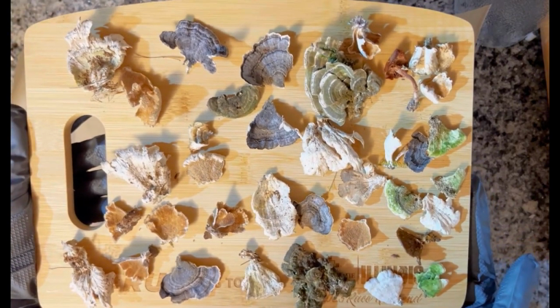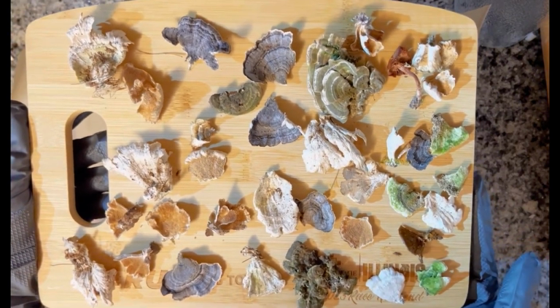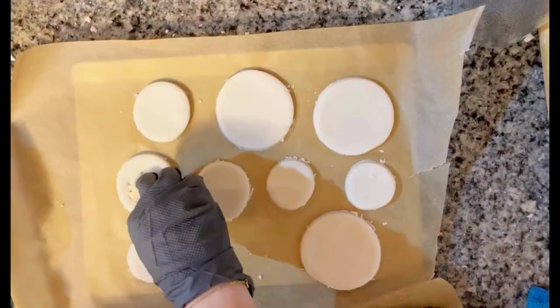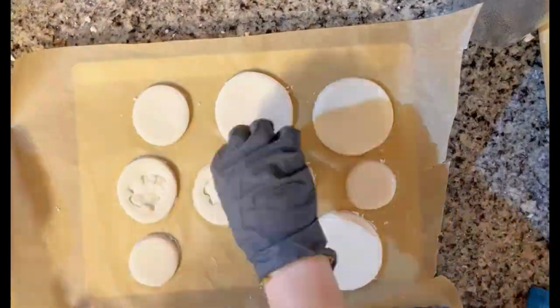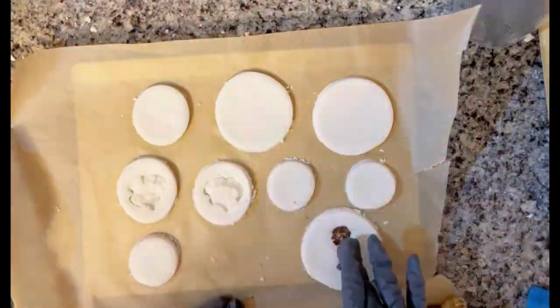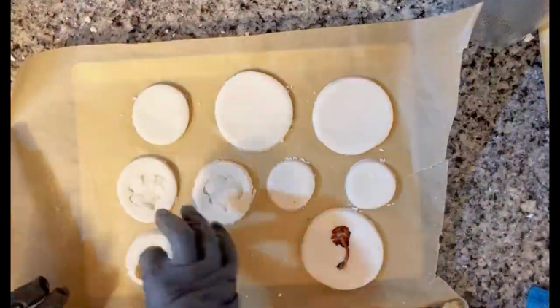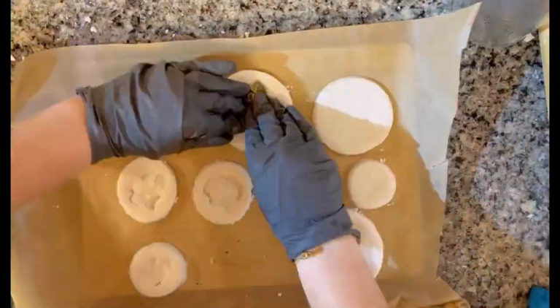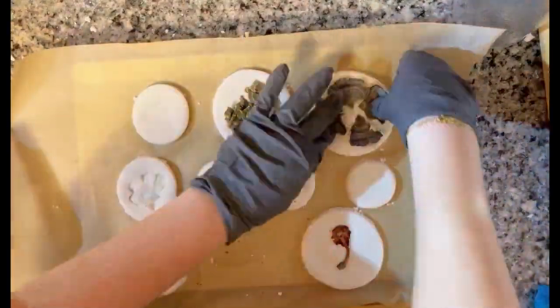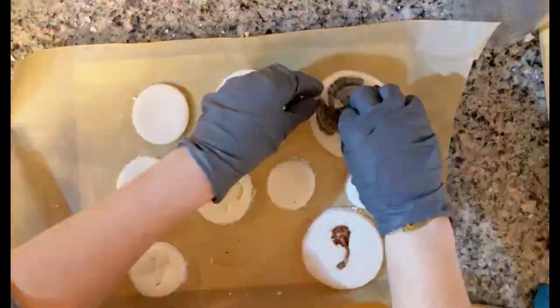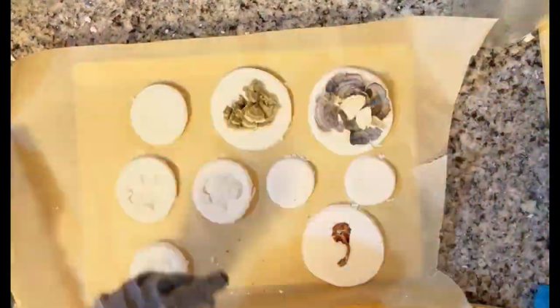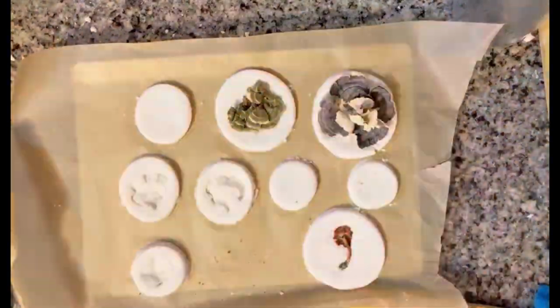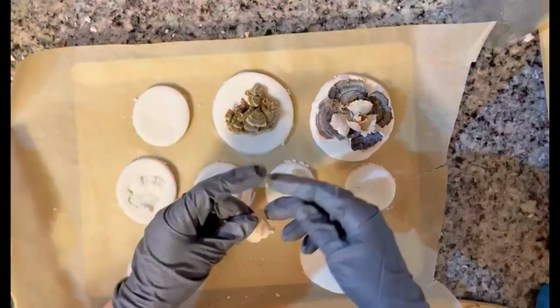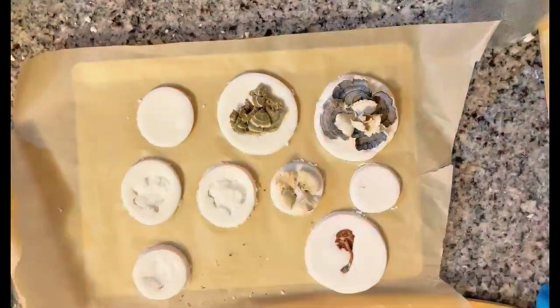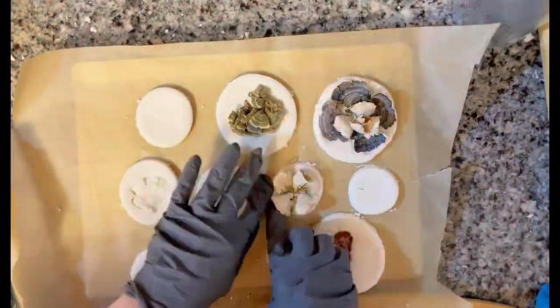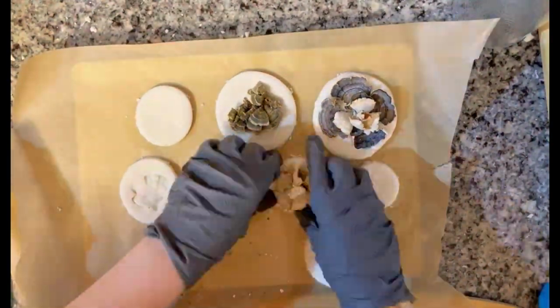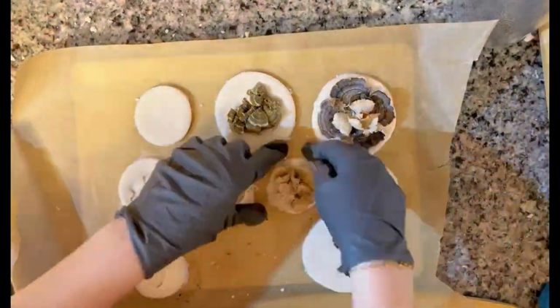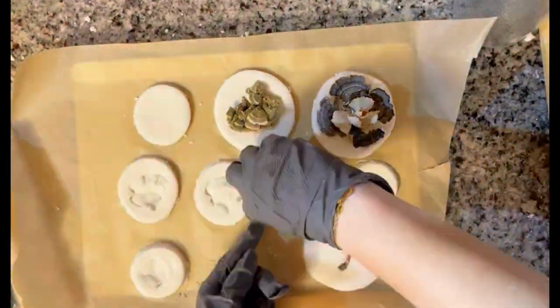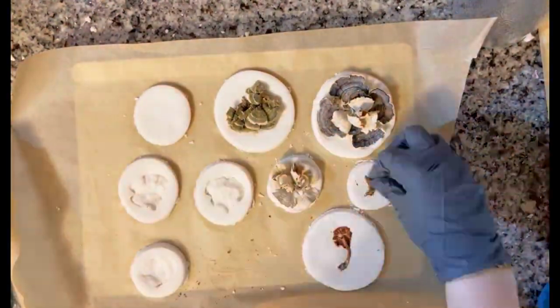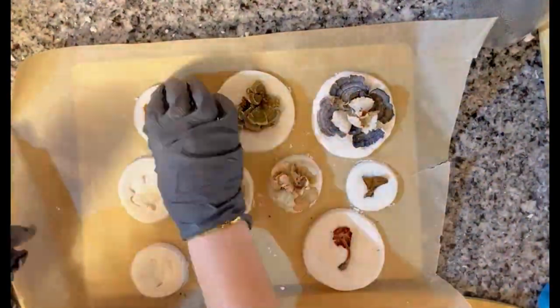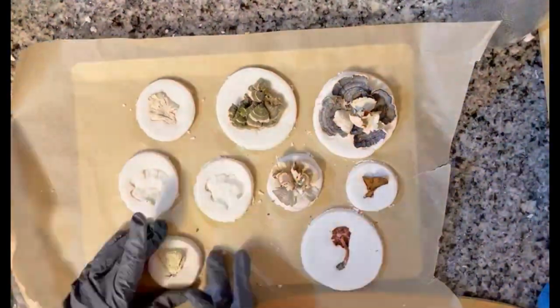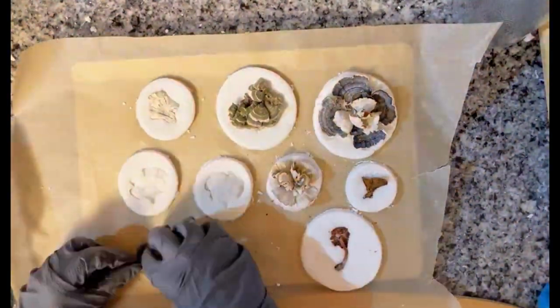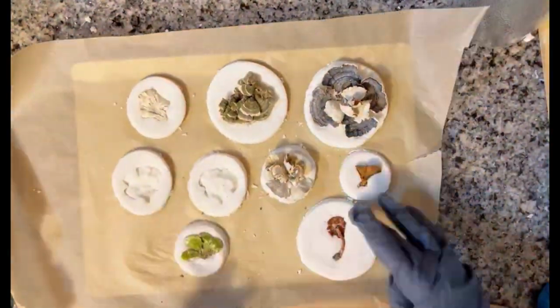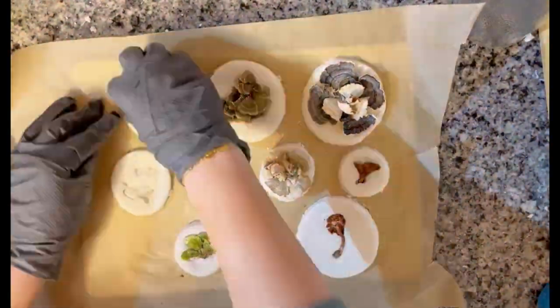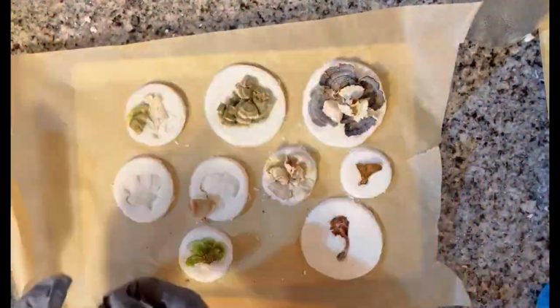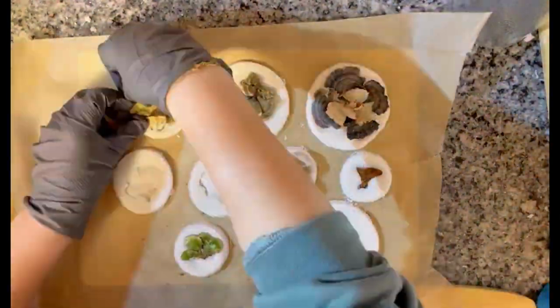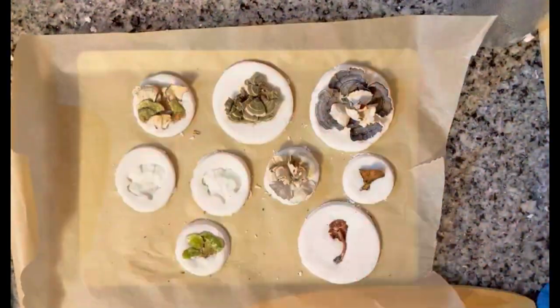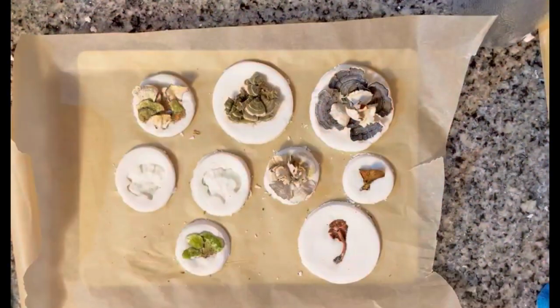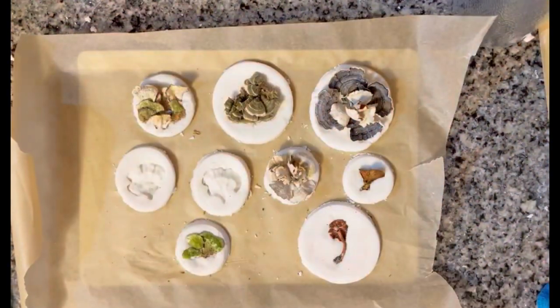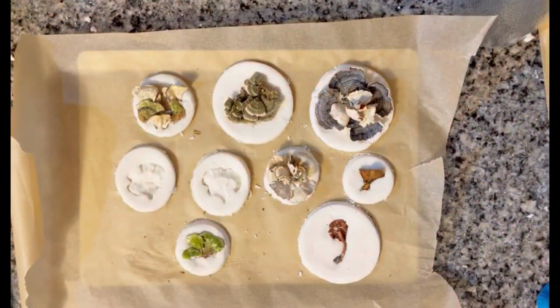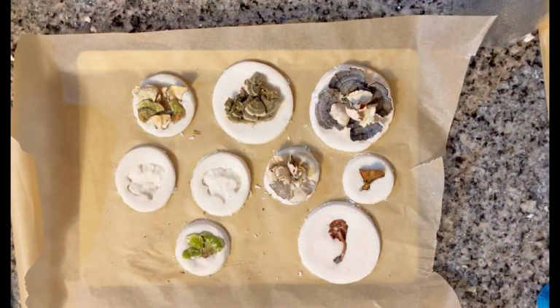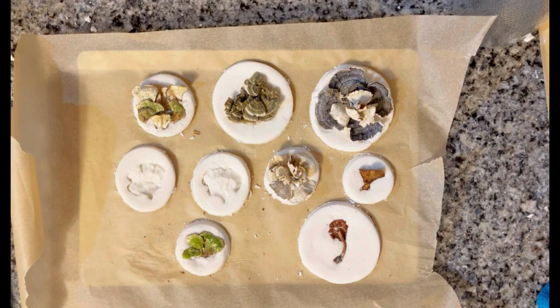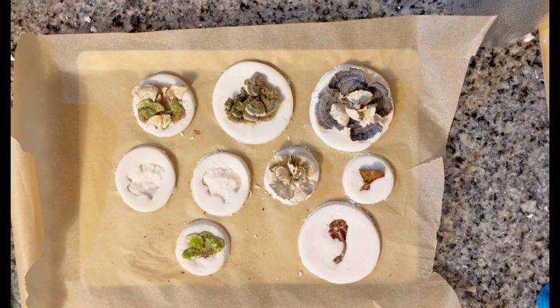I used two techniques to decorate with my mushrooms. The first was pressing and creating a mold of the mushroom shape, and the second was simply placing the mushrooms onto the clay.